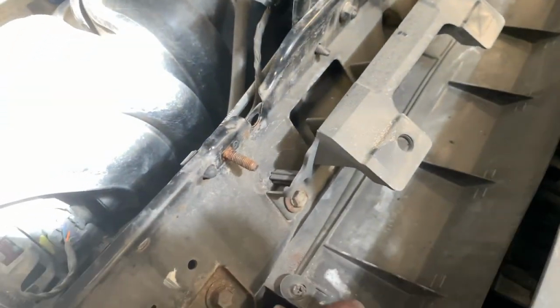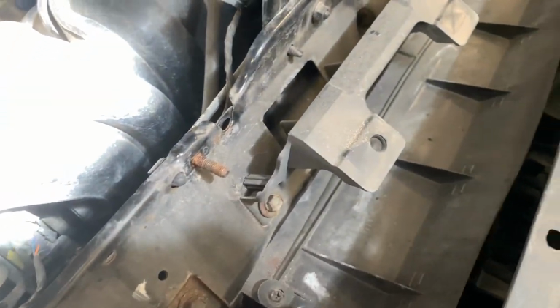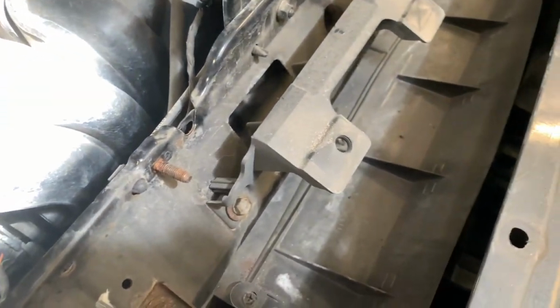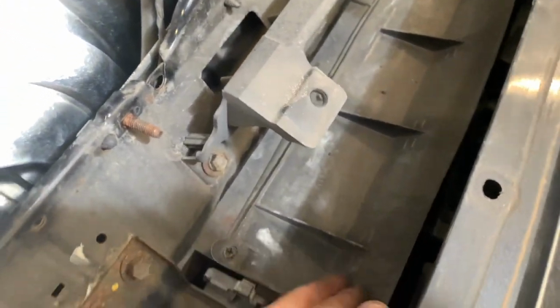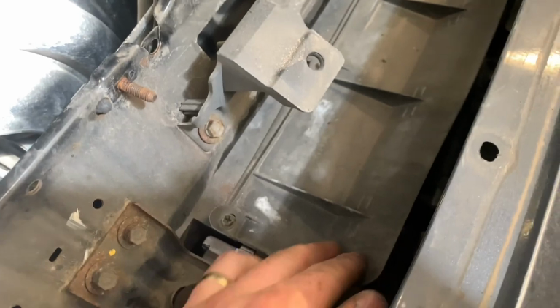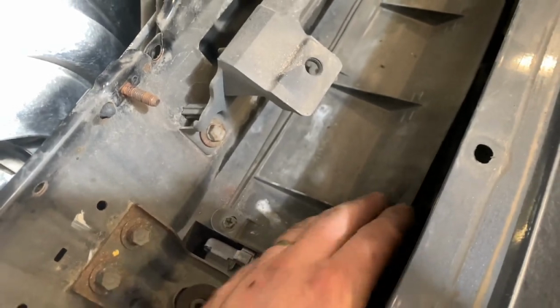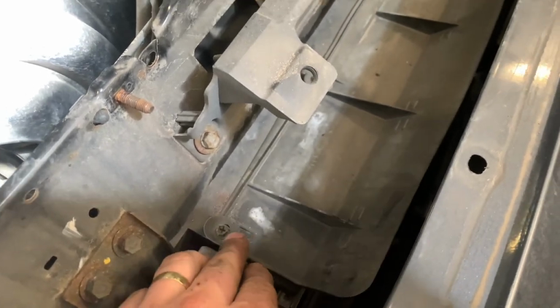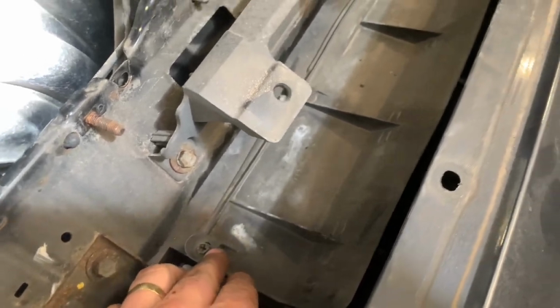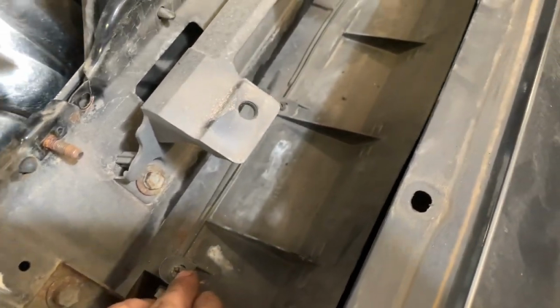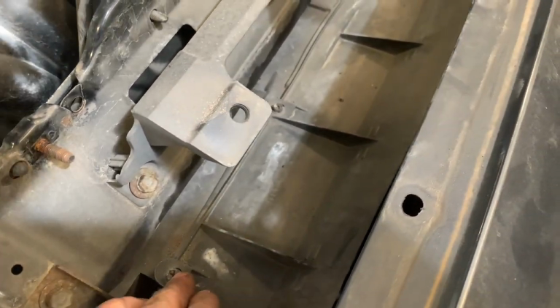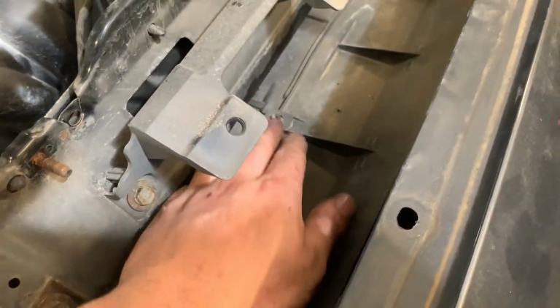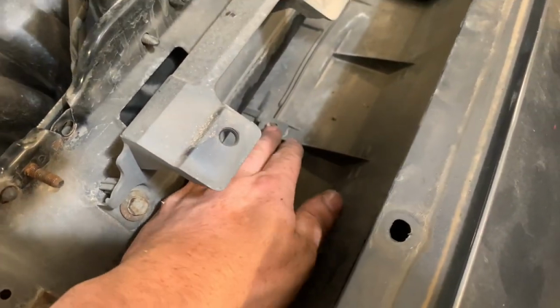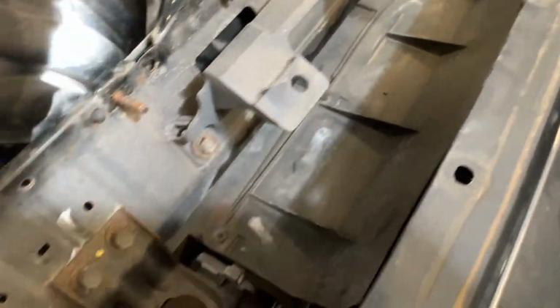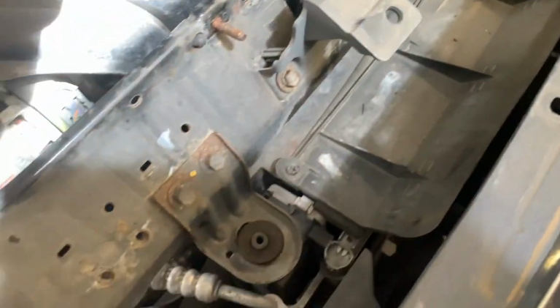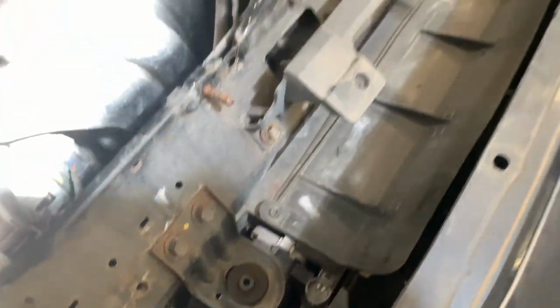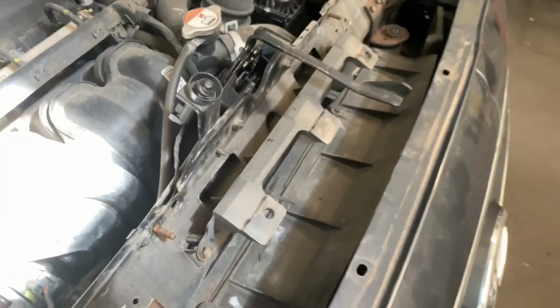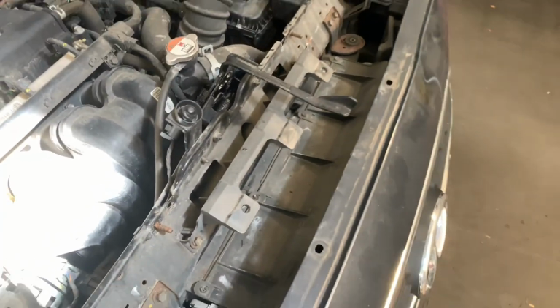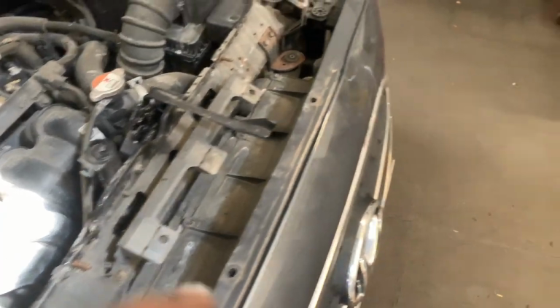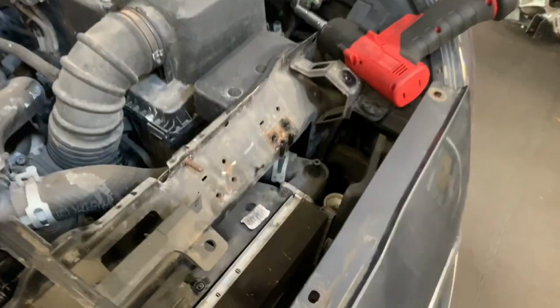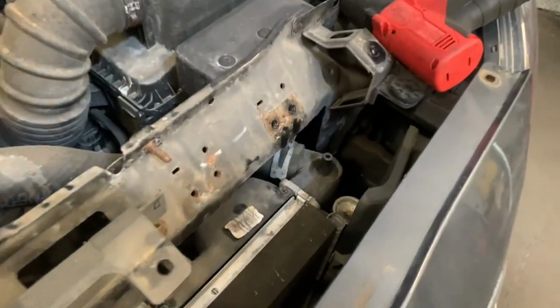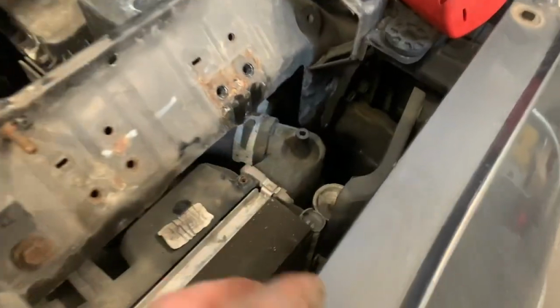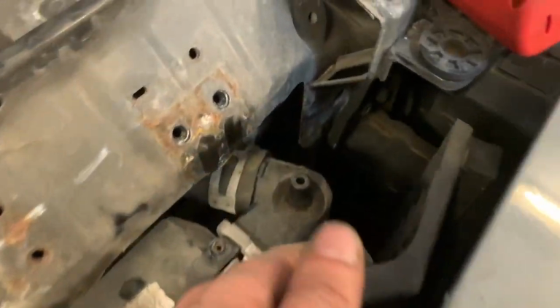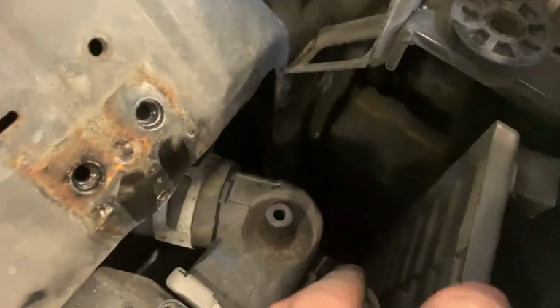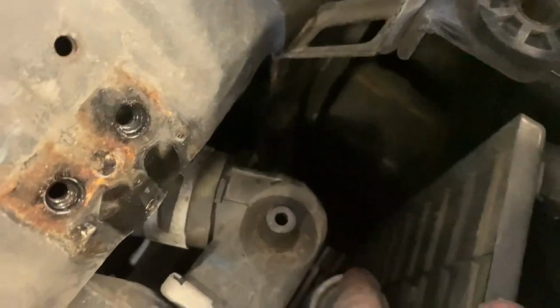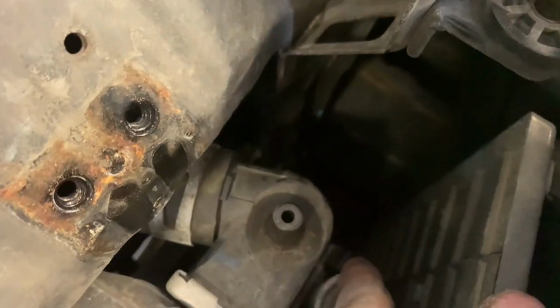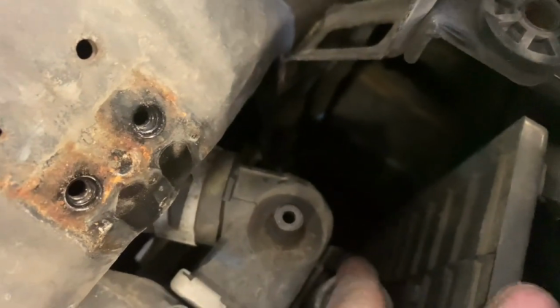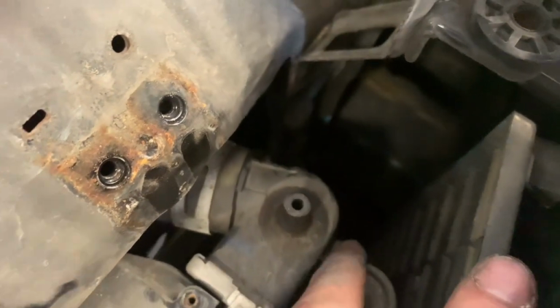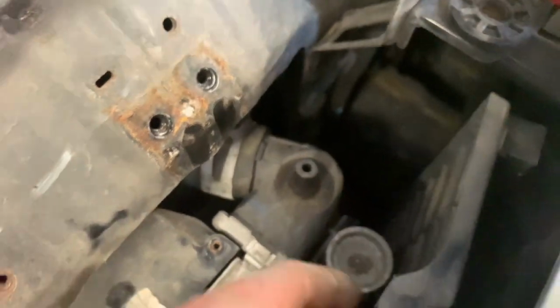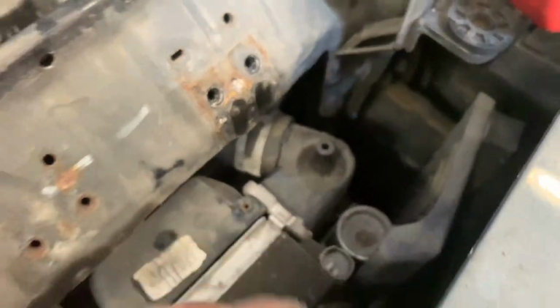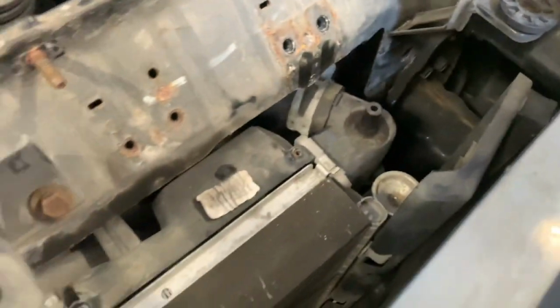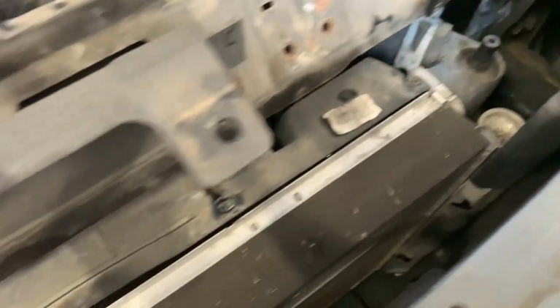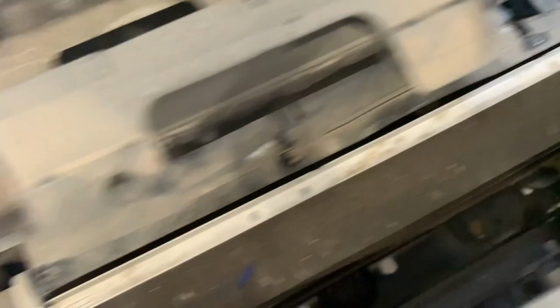Then you've got to unscrew this little plastic cover — a couple of Phillips screws. Once that's out, there are tabs down the bottom, so click to lift up and then slide it off.